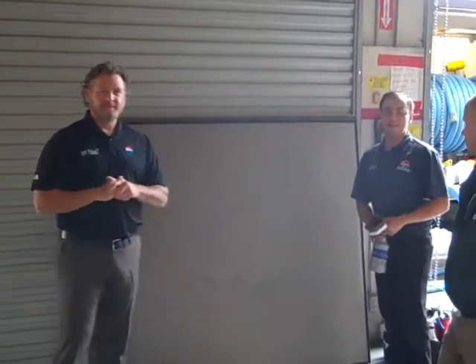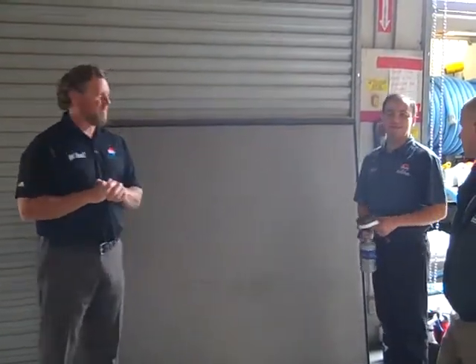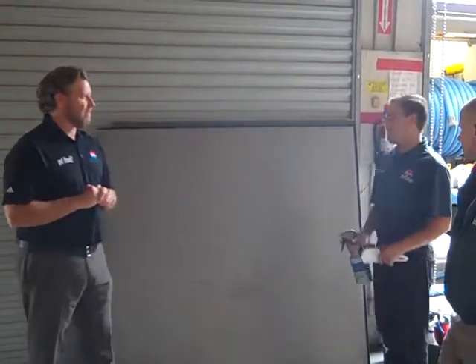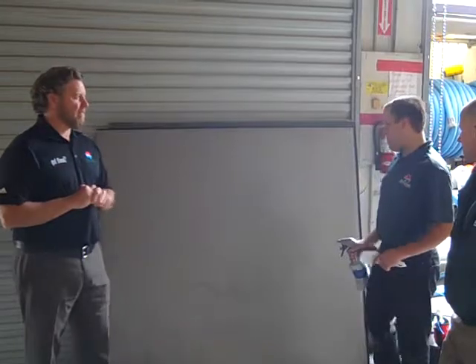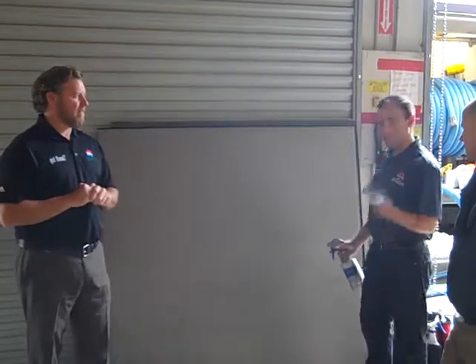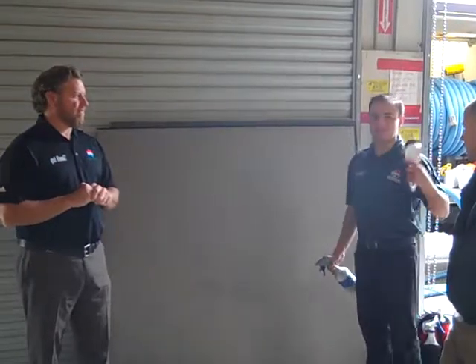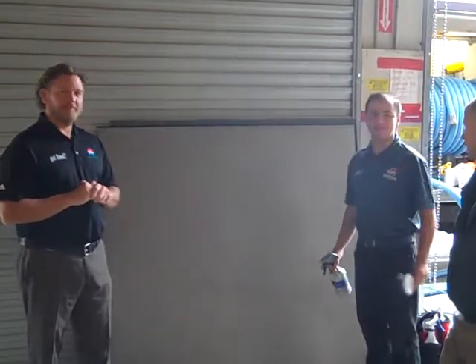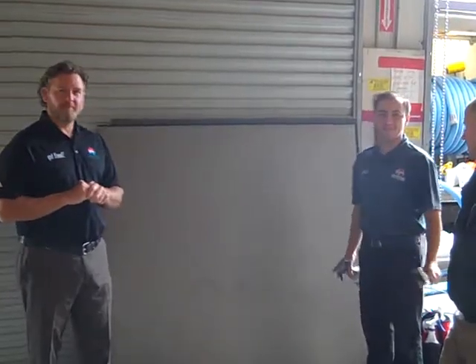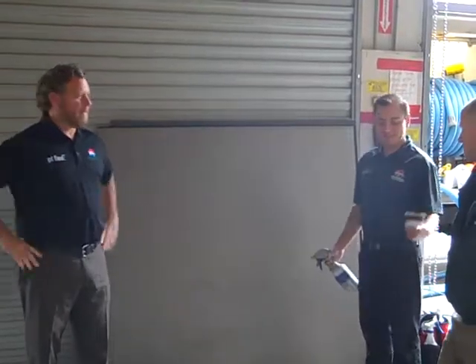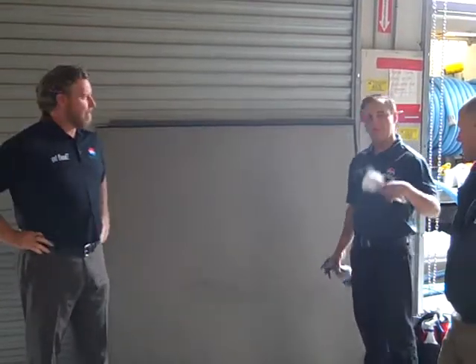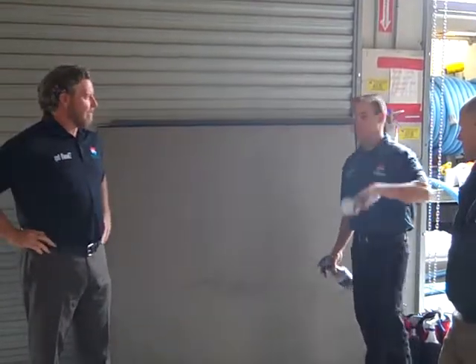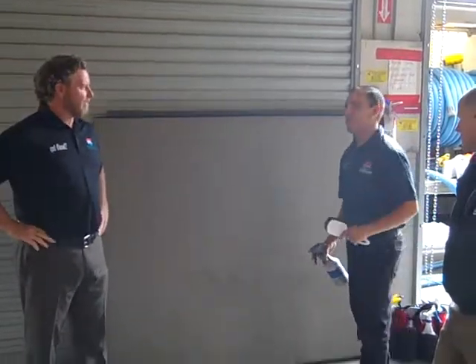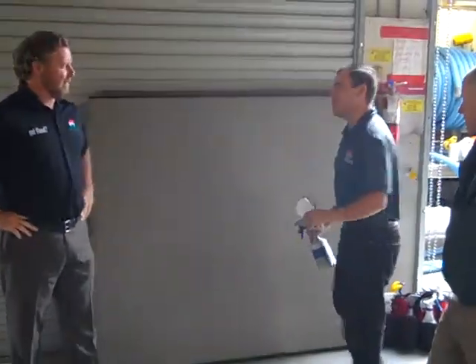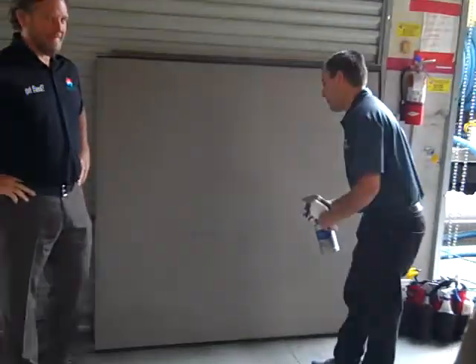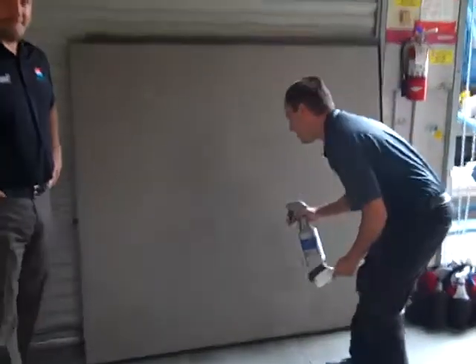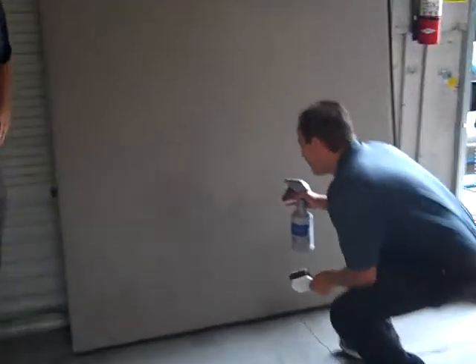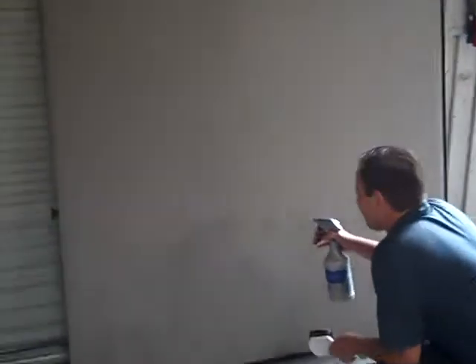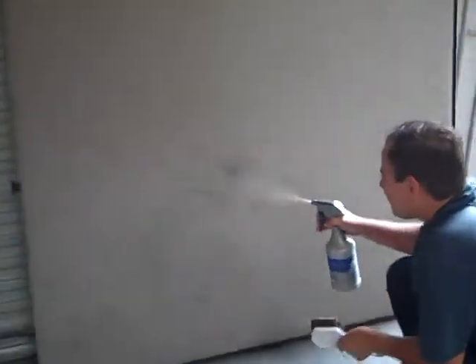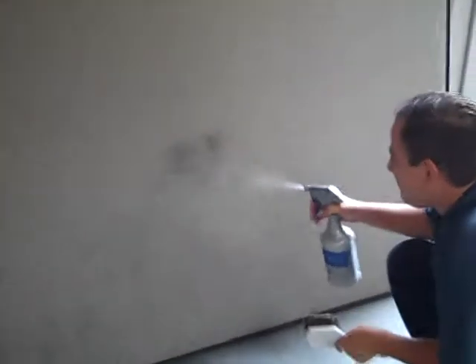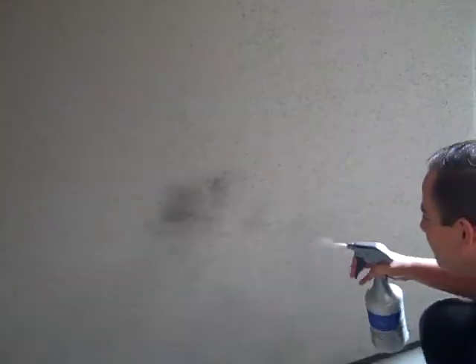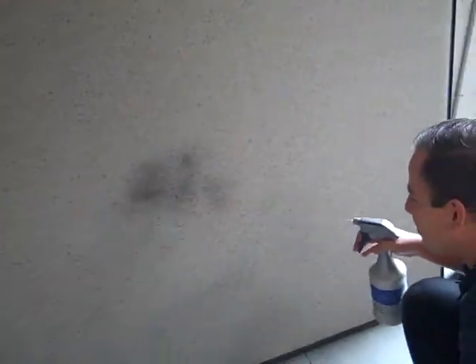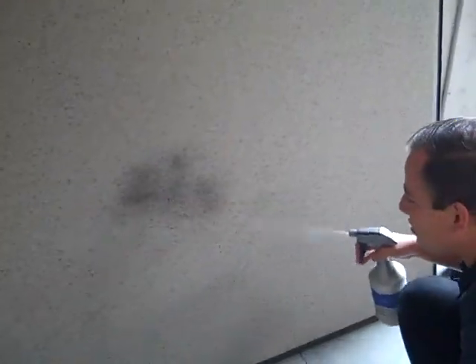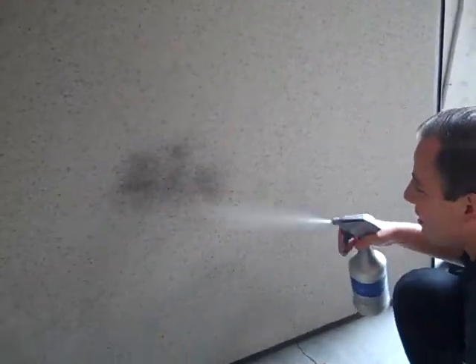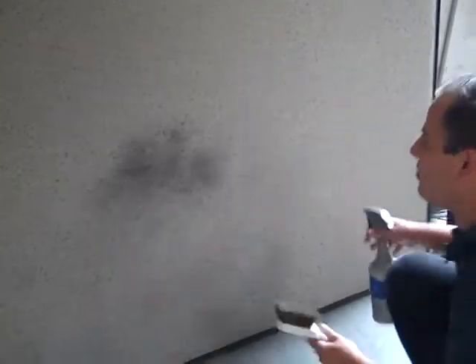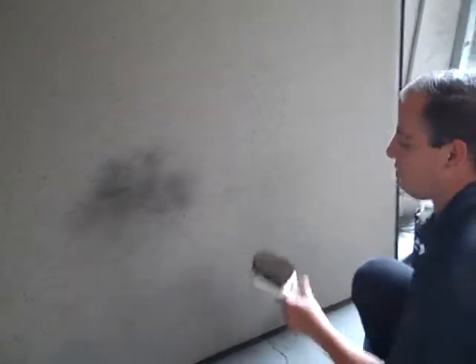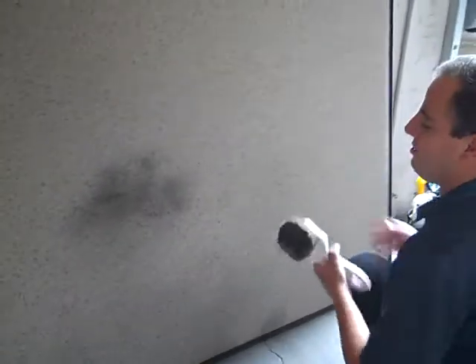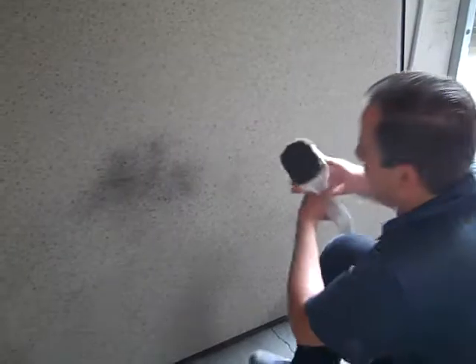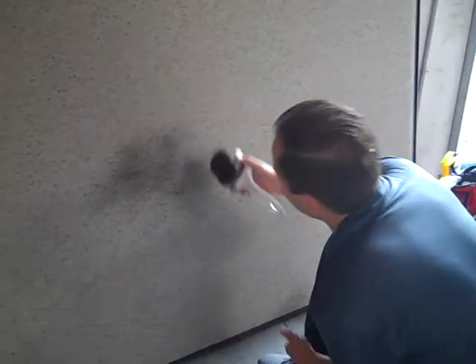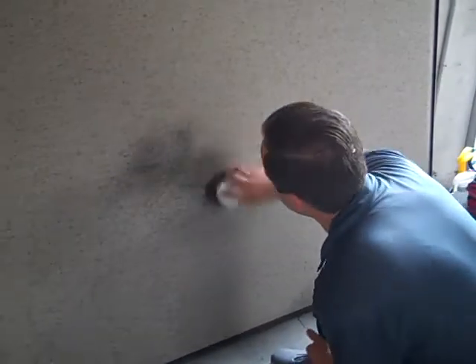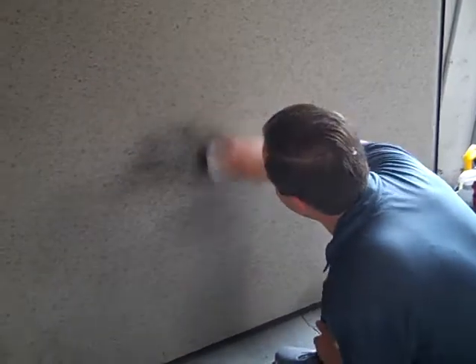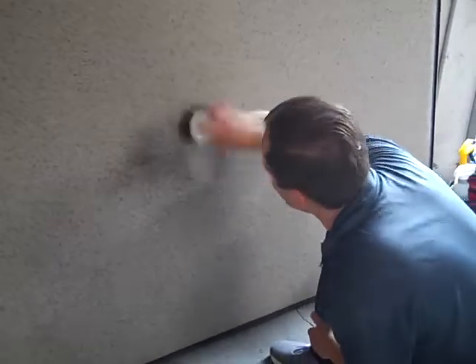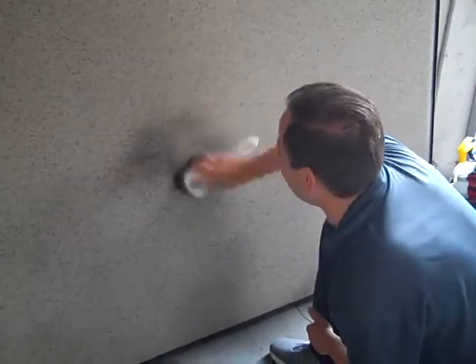Today we're going to pre-treat the stain. We have a special brush right here. So once you come on over, I'm going to show you what we do. You want to spray a little bit, not too much, and then just rub it in.